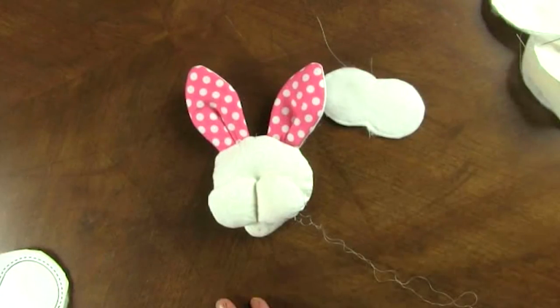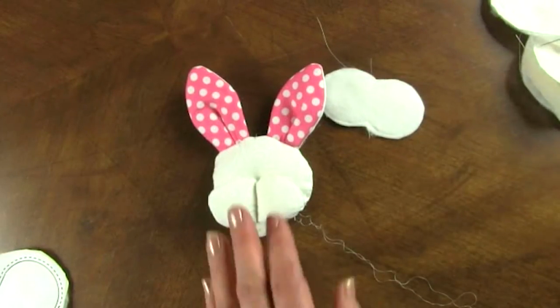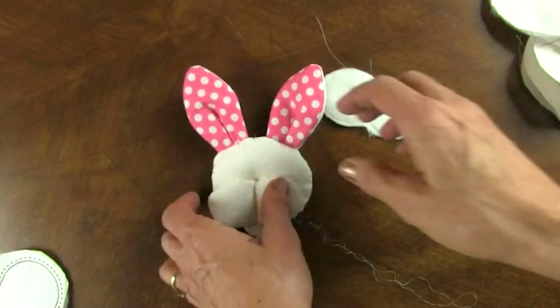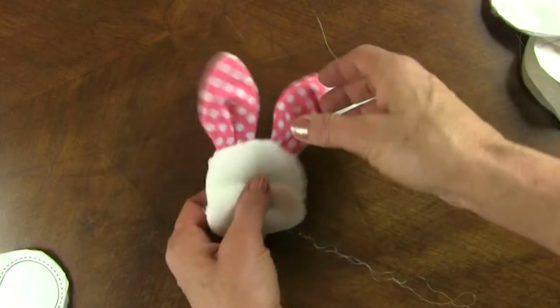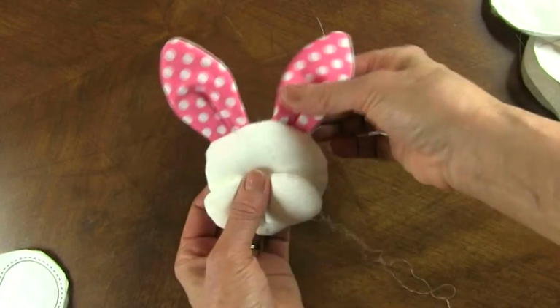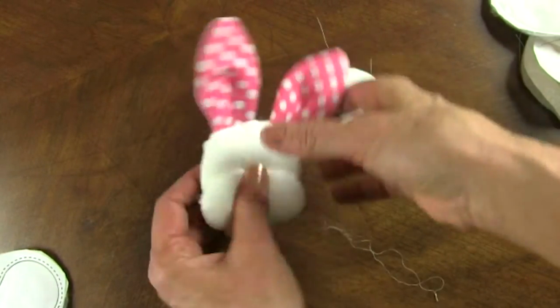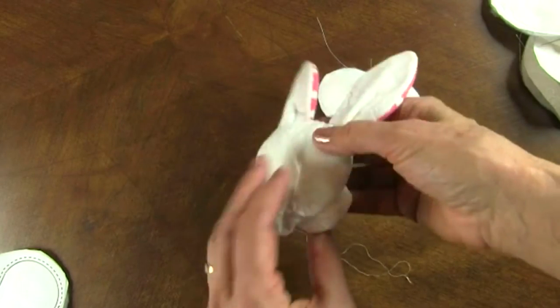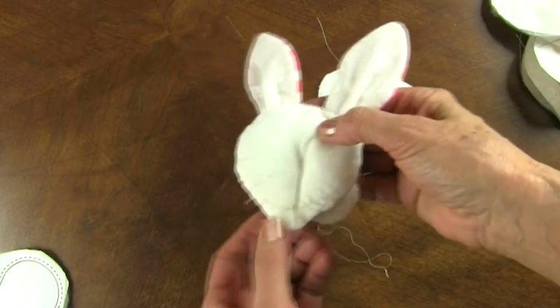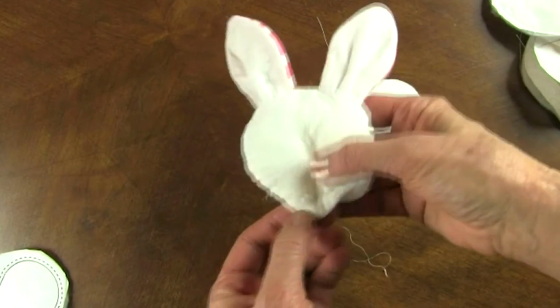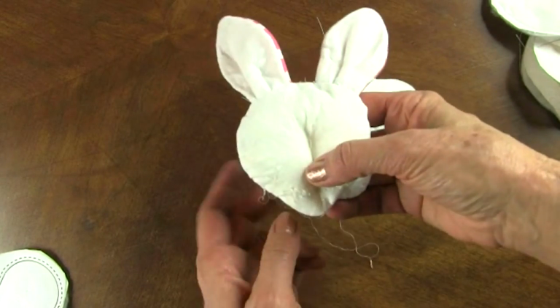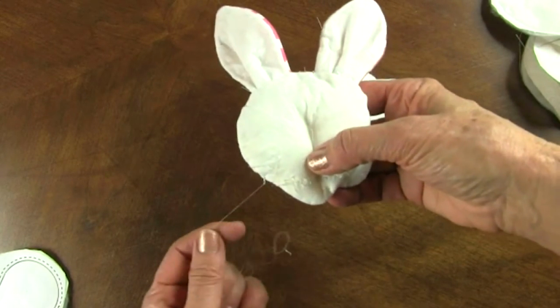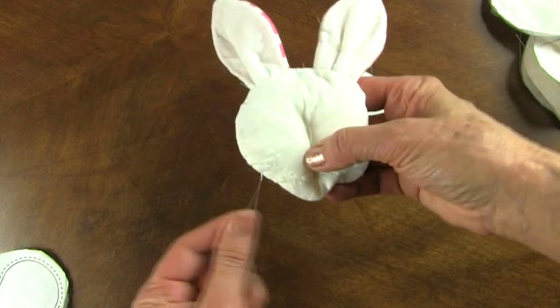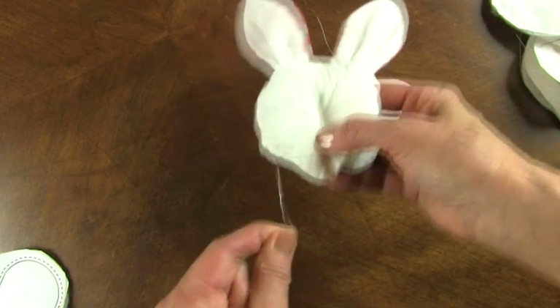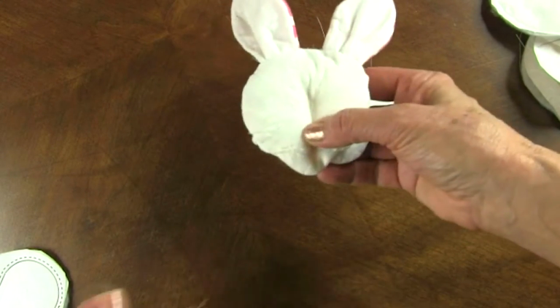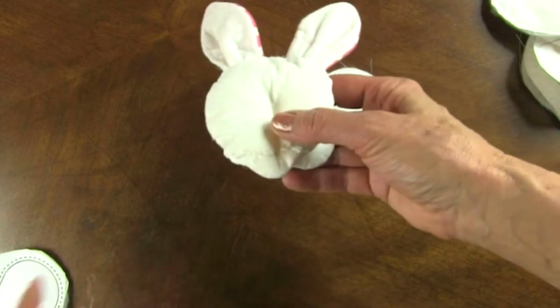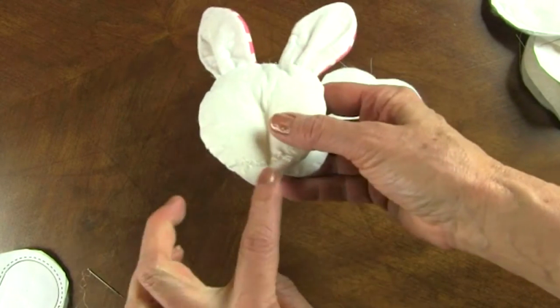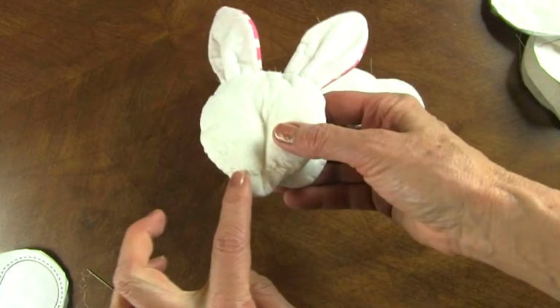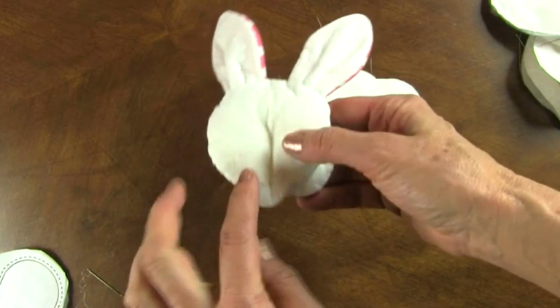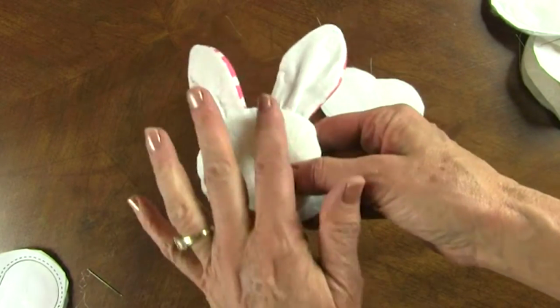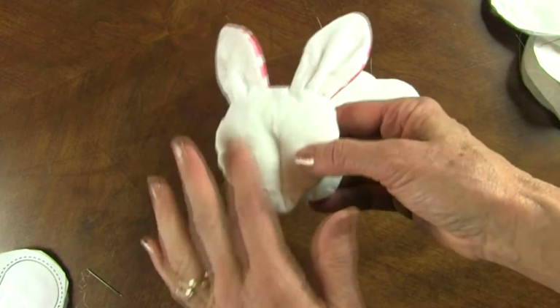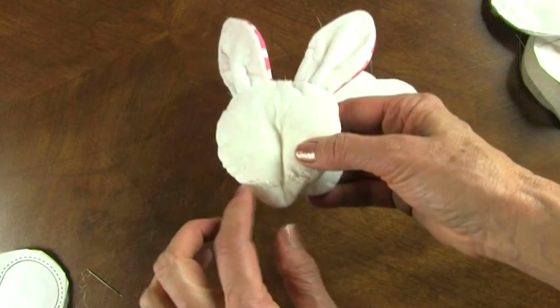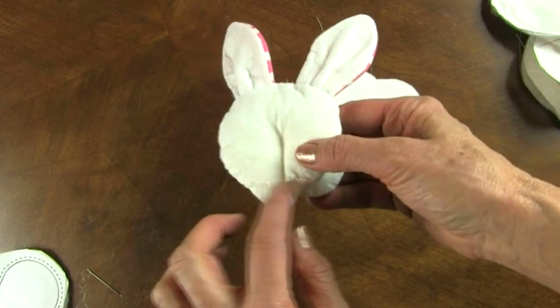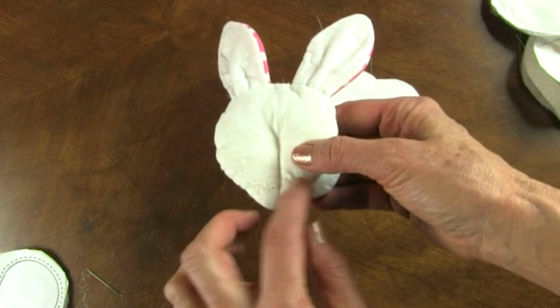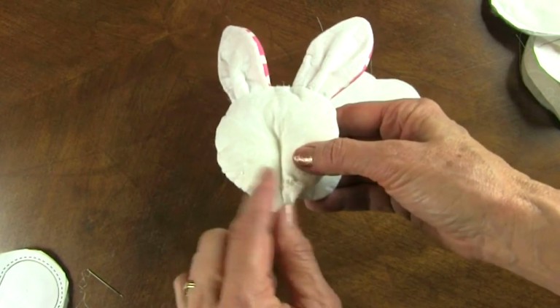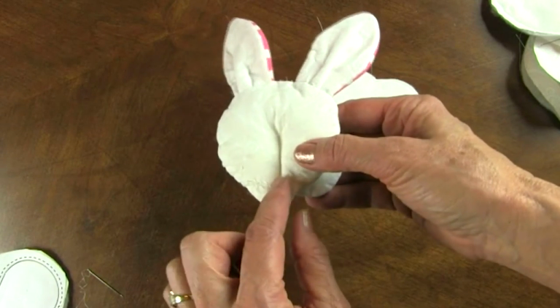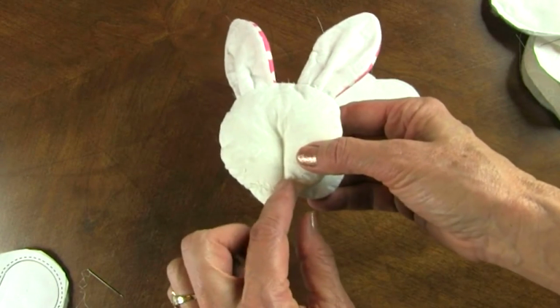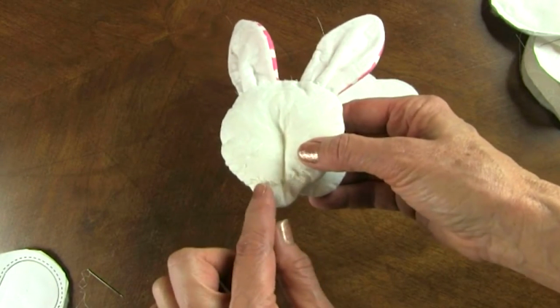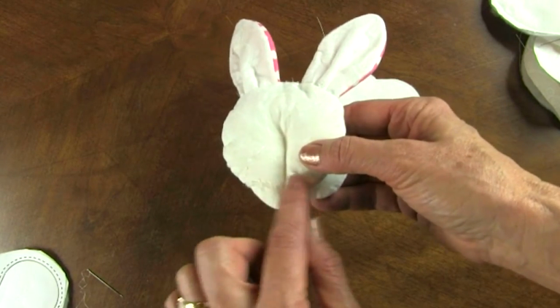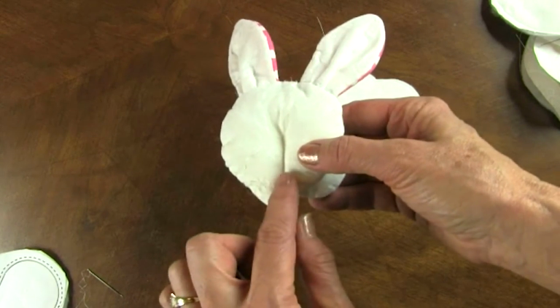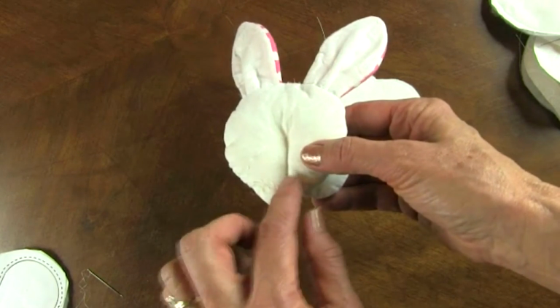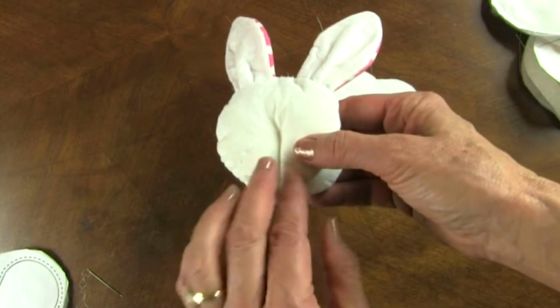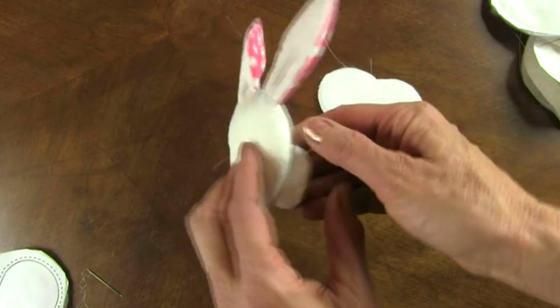Now here's that head and you can see where I've slit it, stuffed it, closed it up, and whip stitched it closed. That won't show because it will be on the body.